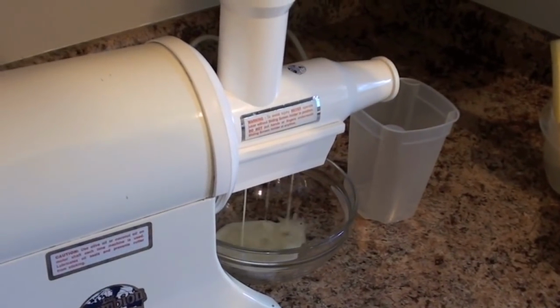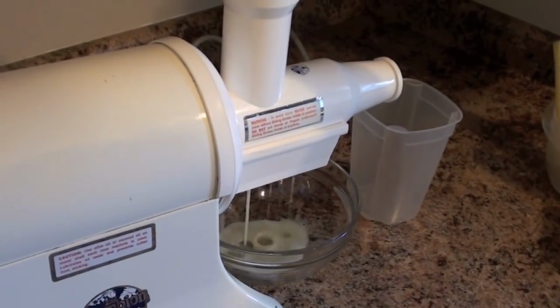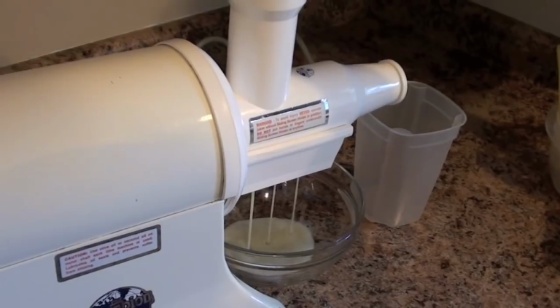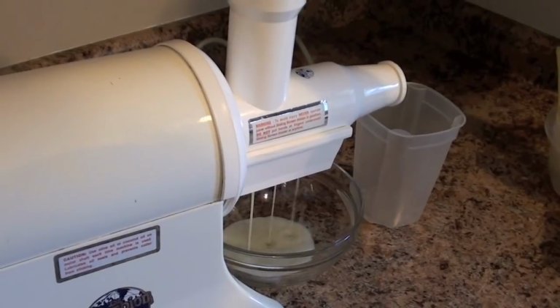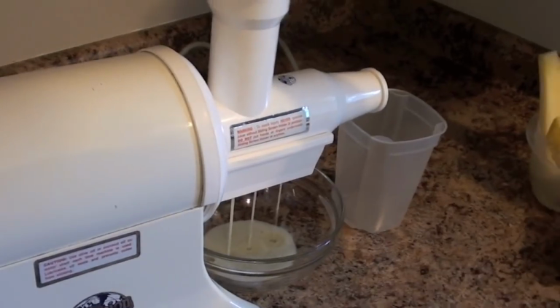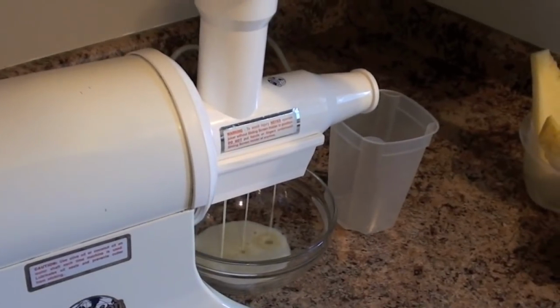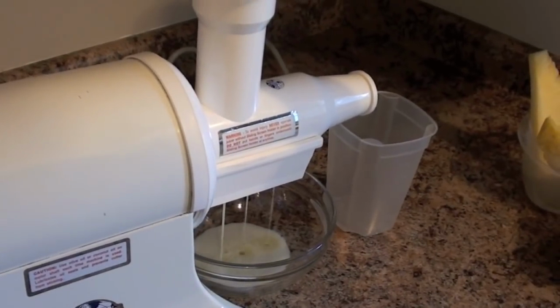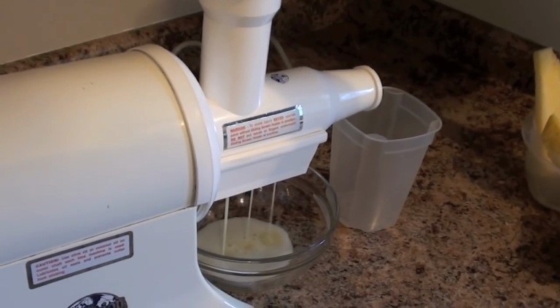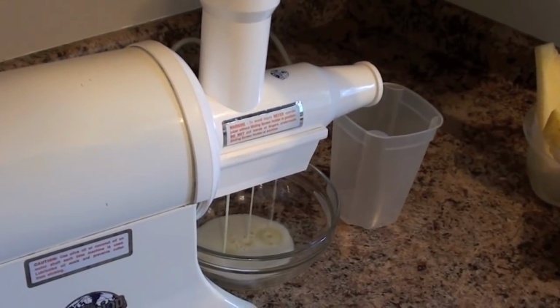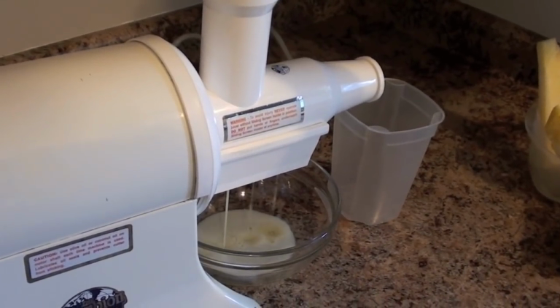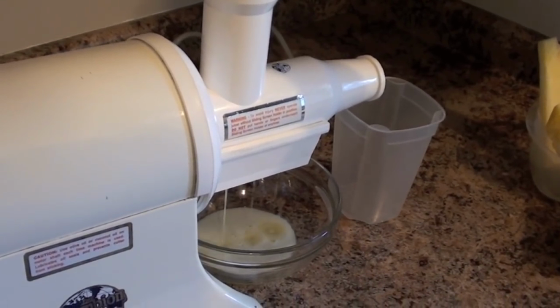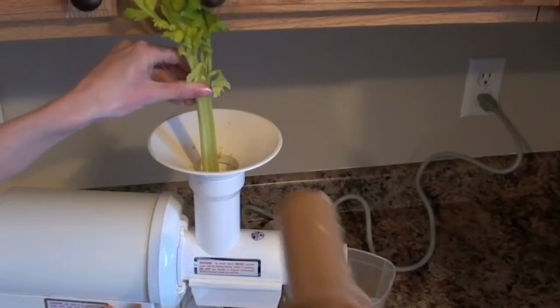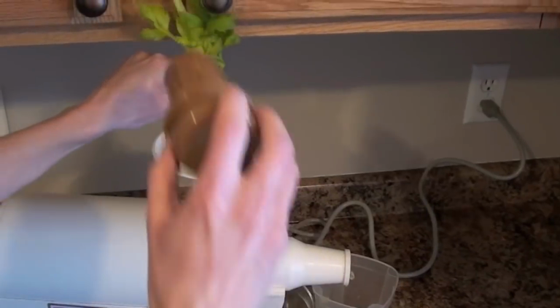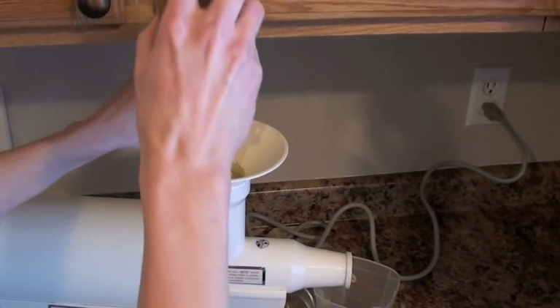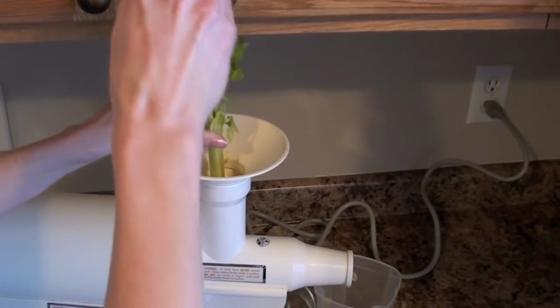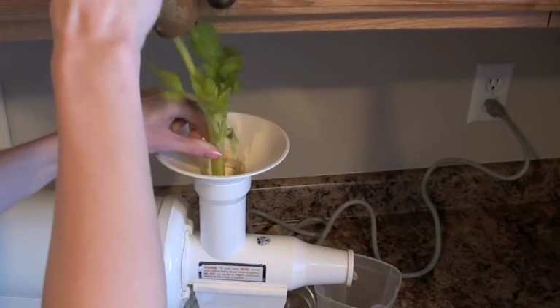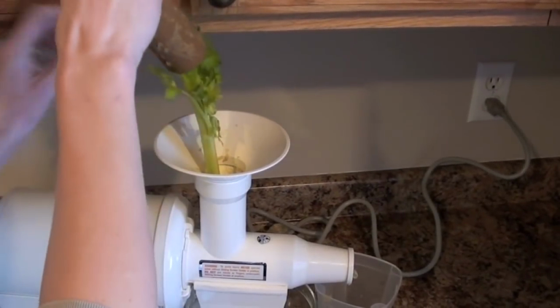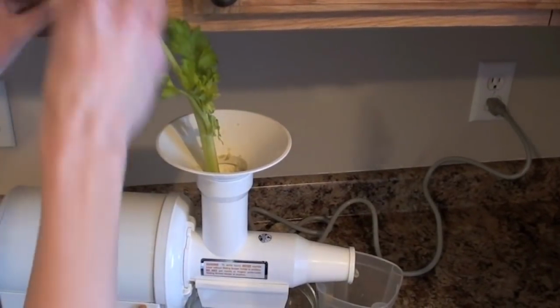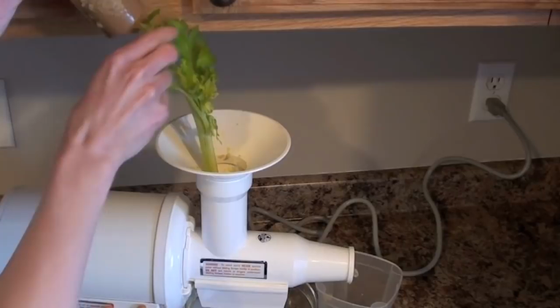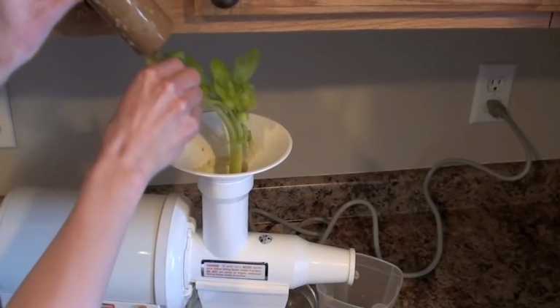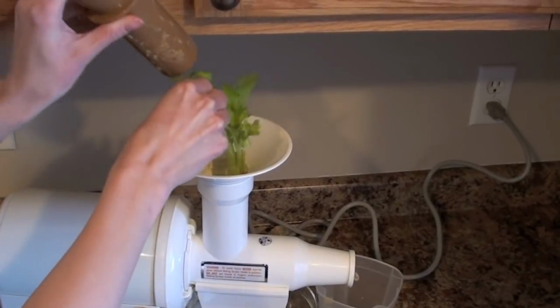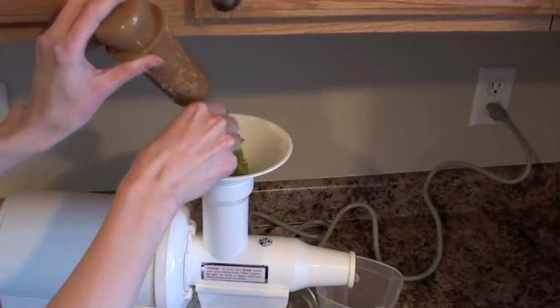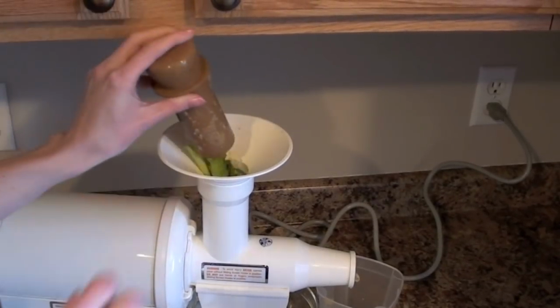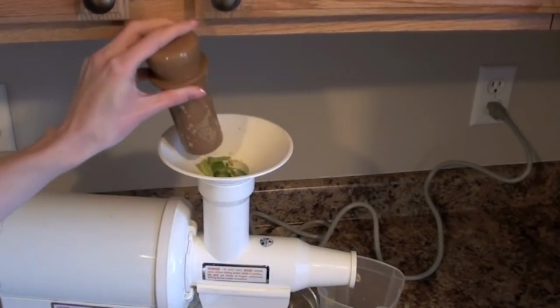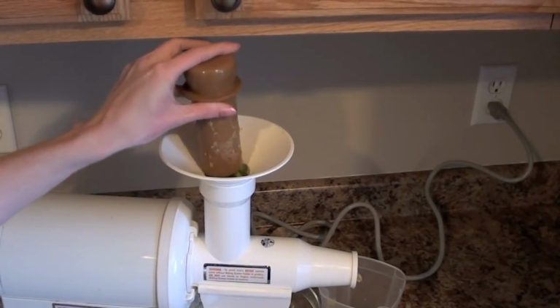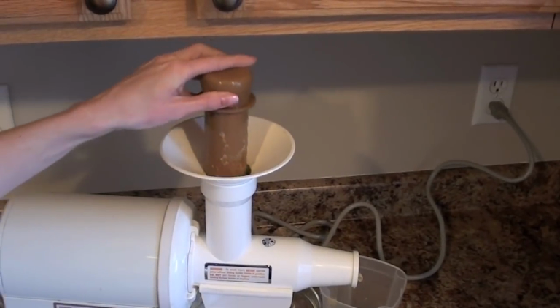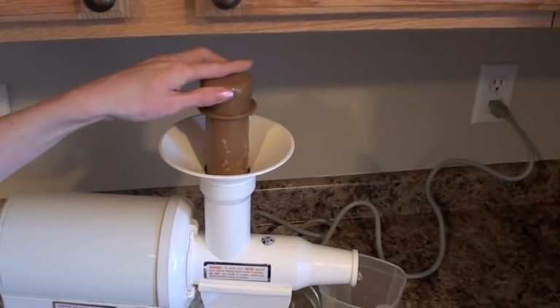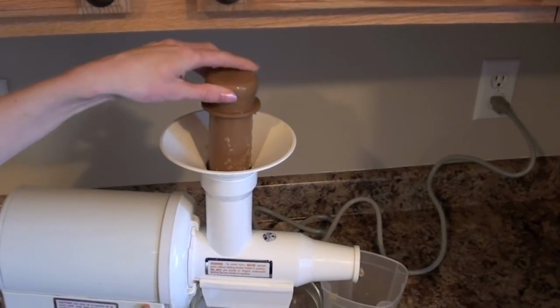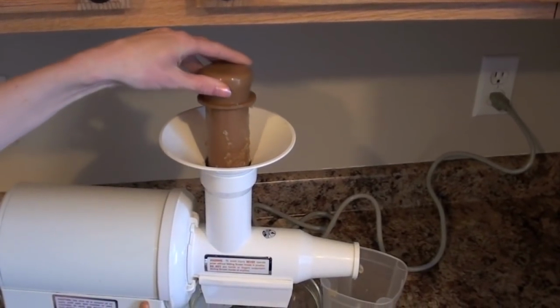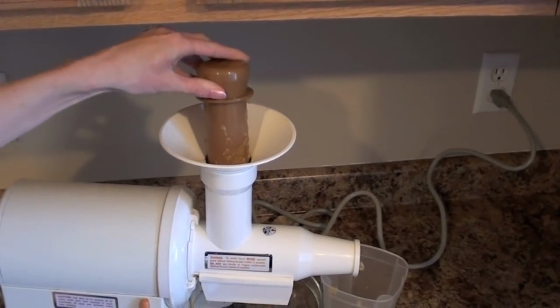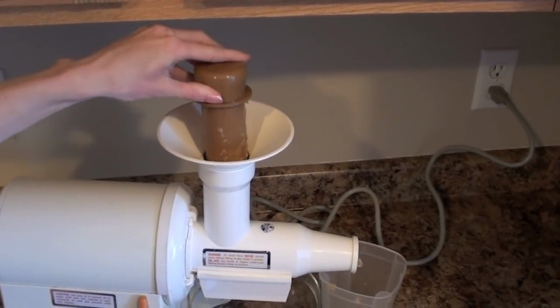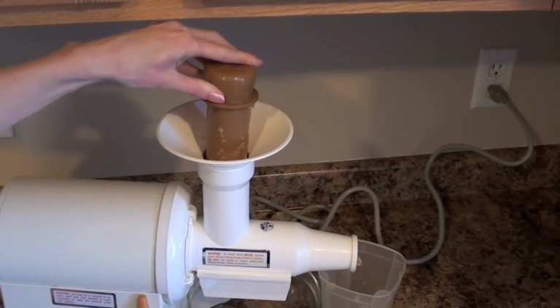We juiced a lot of different things to test this machine. It processed pineapples, oranges, apples, celery, tomatoes, and carrots easily.